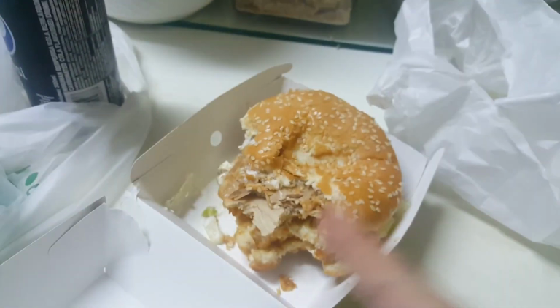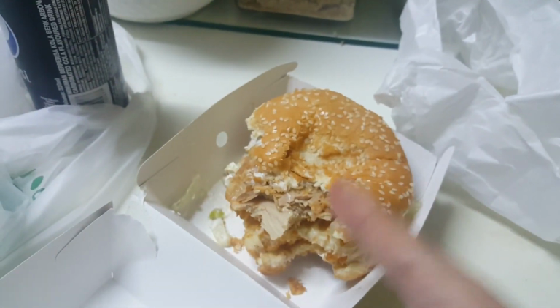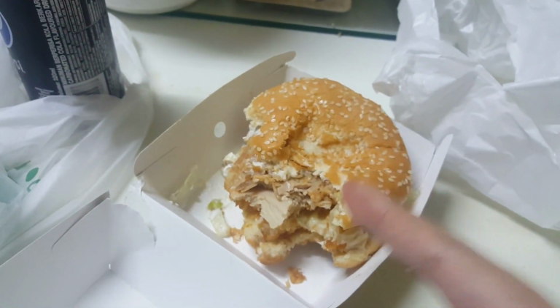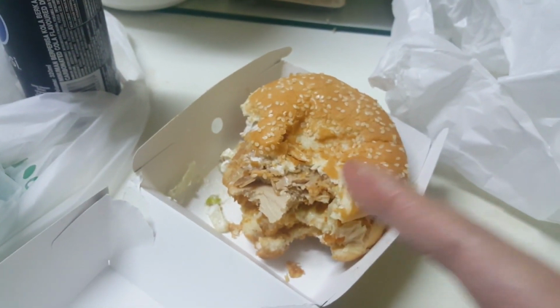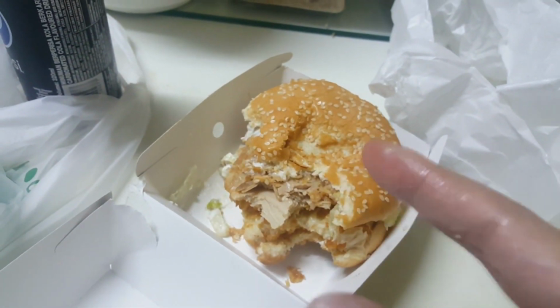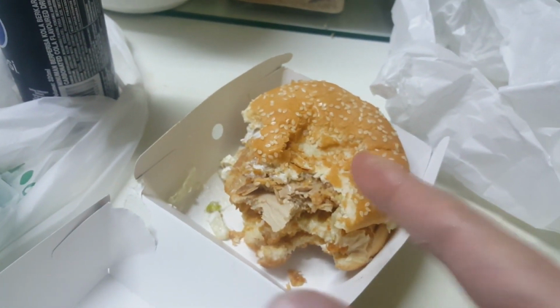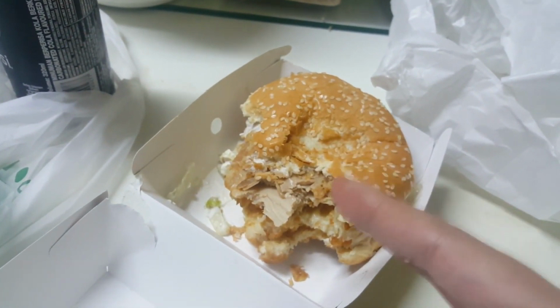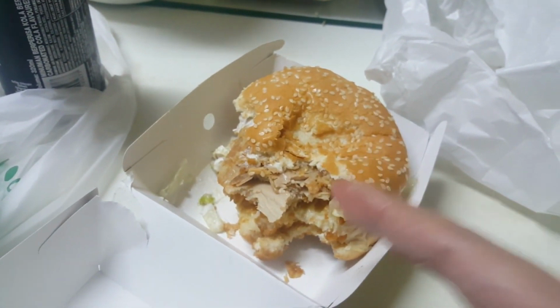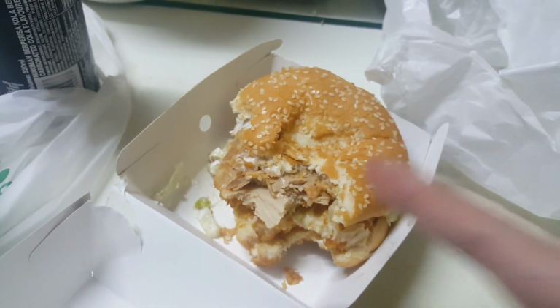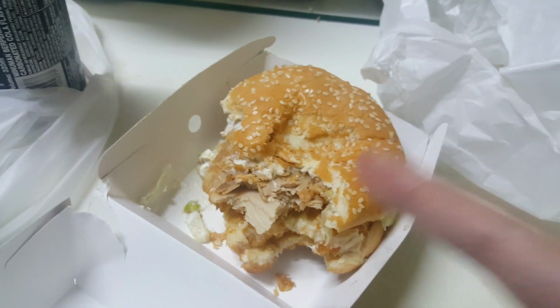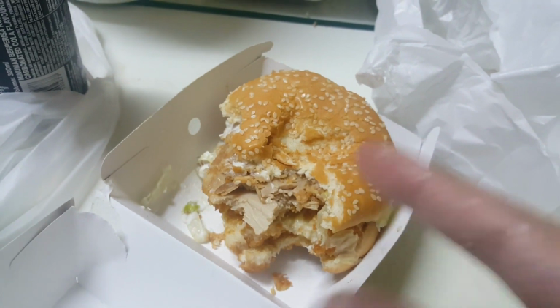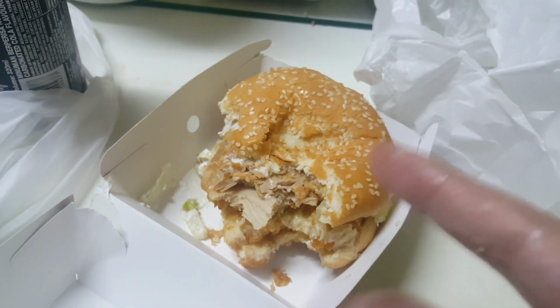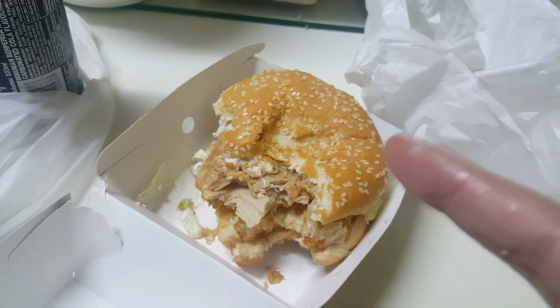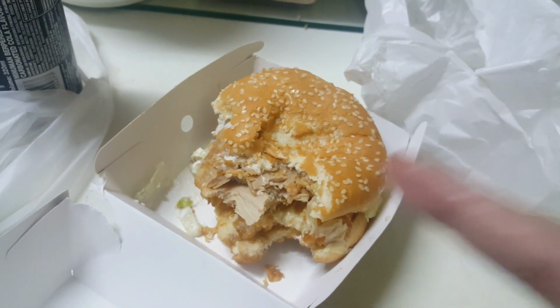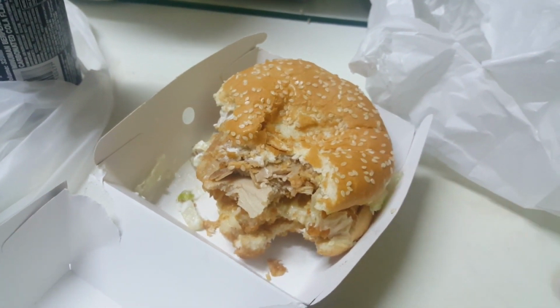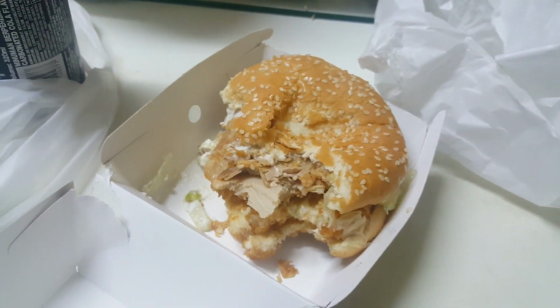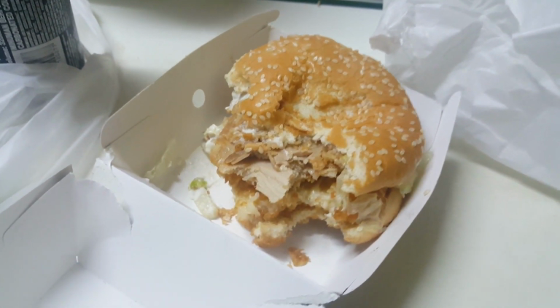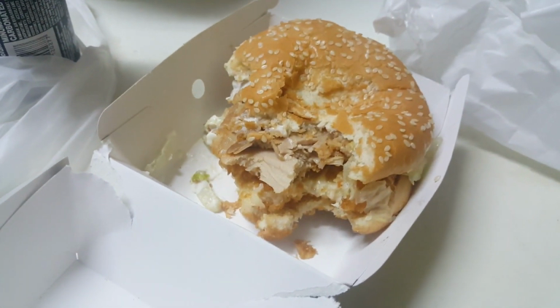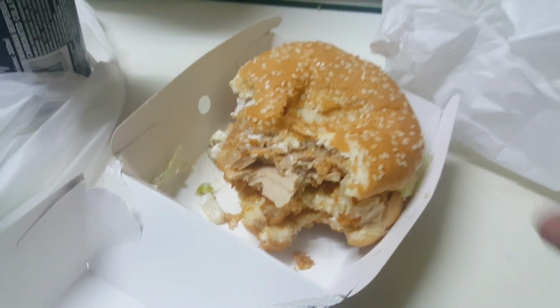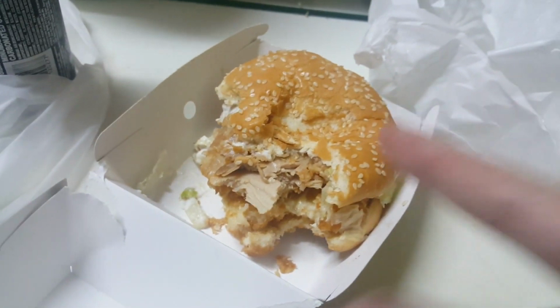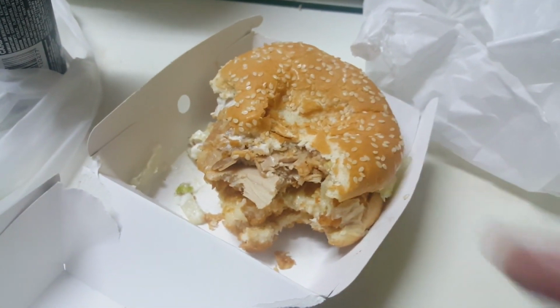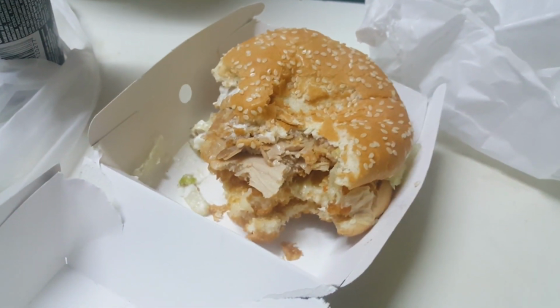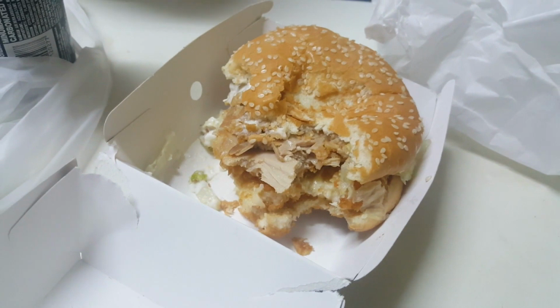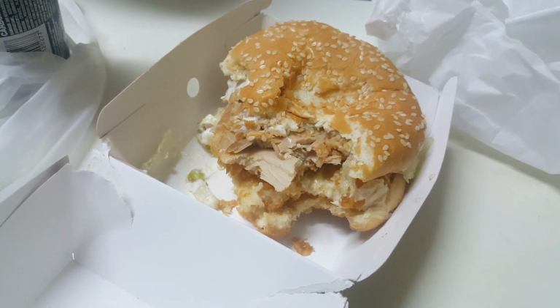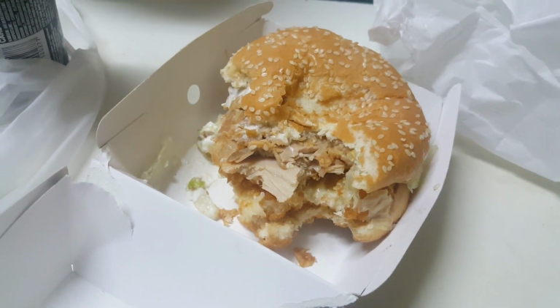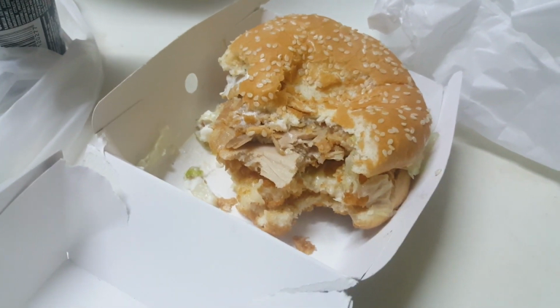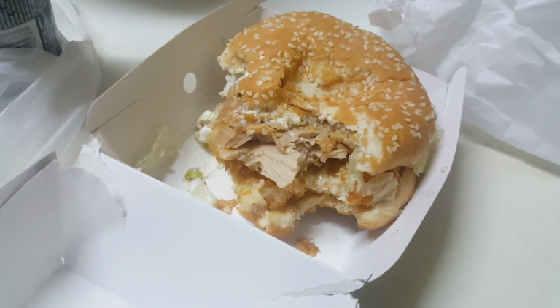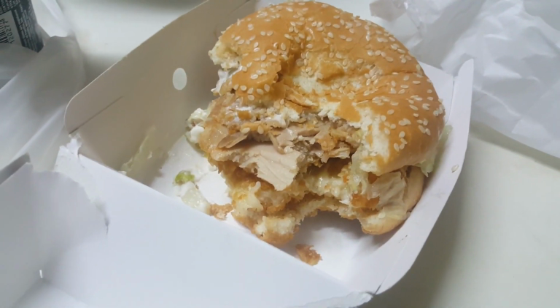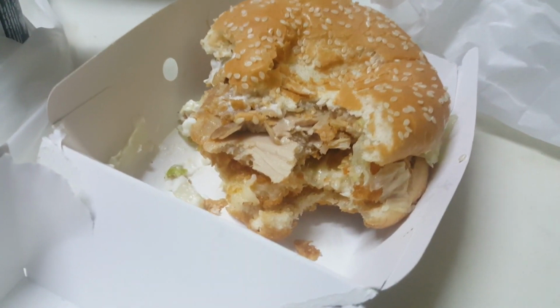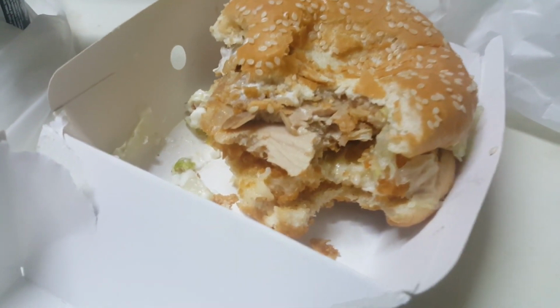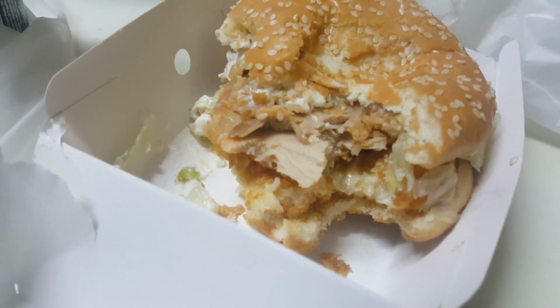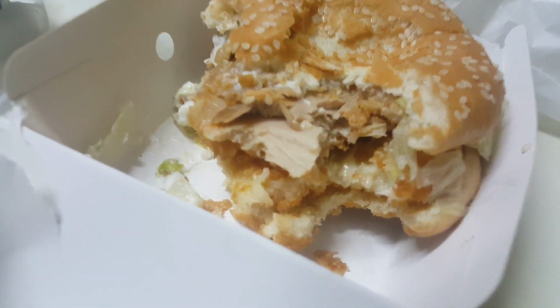Highly recommend getting the Cheese Zilla burger. I'm gonna finish this — that's all for today. Have a nice day, bye!